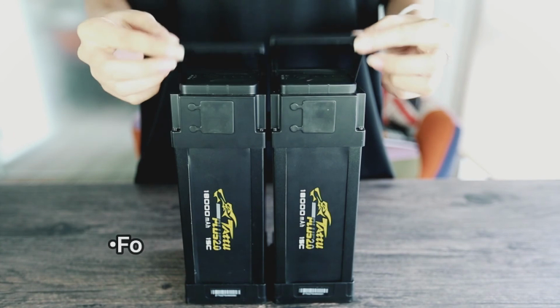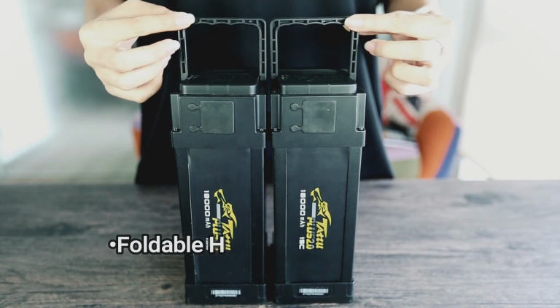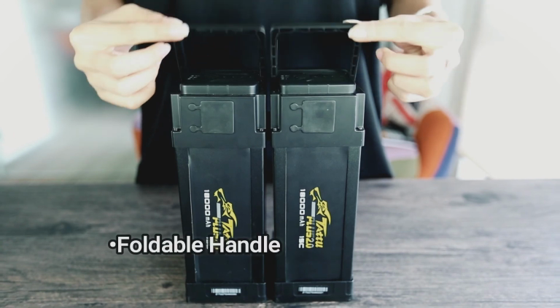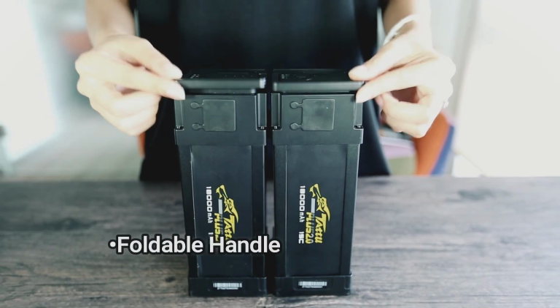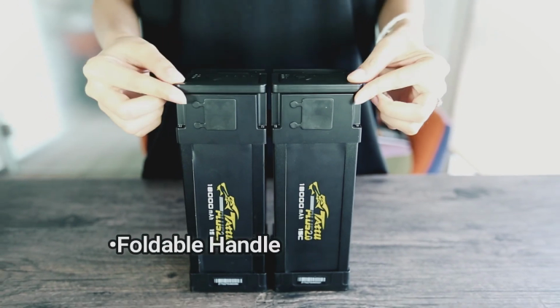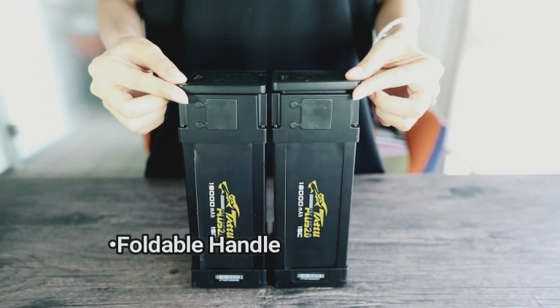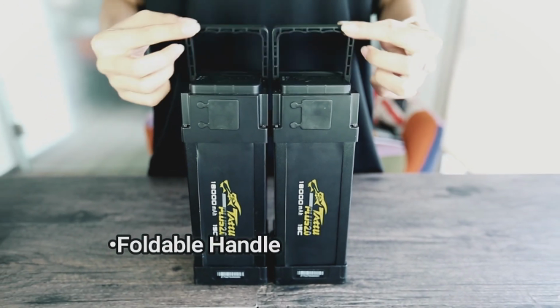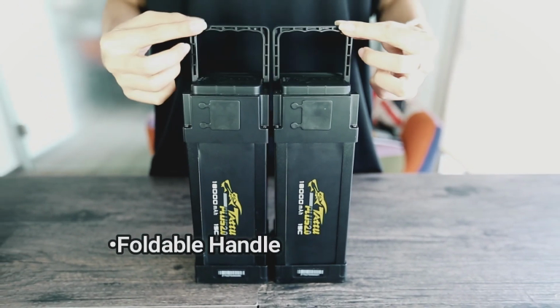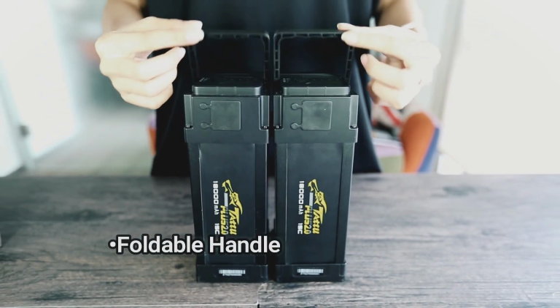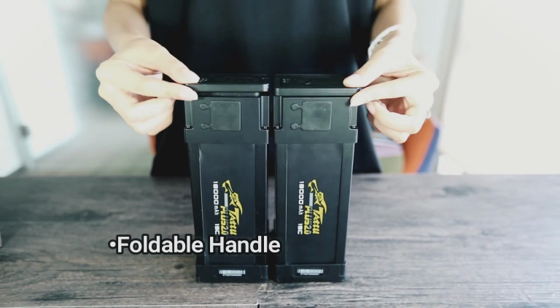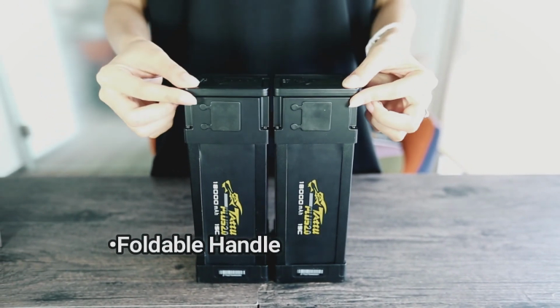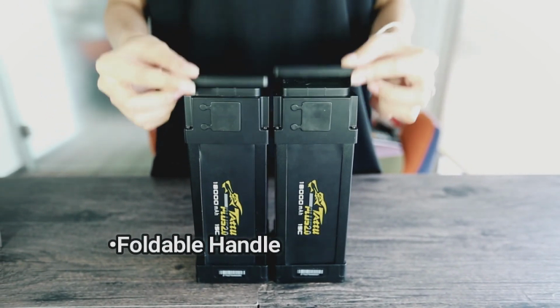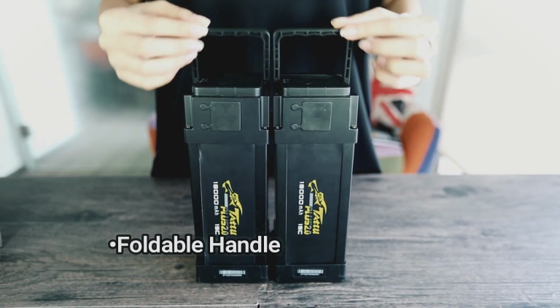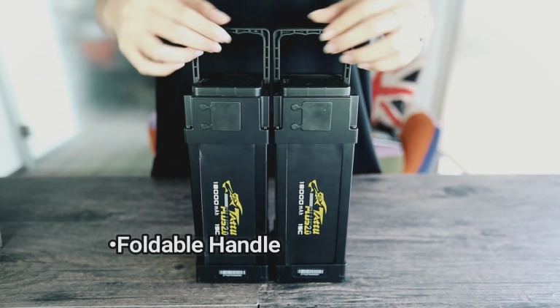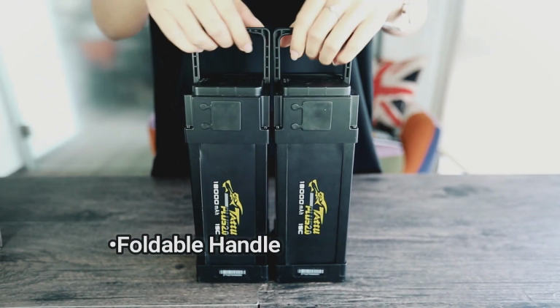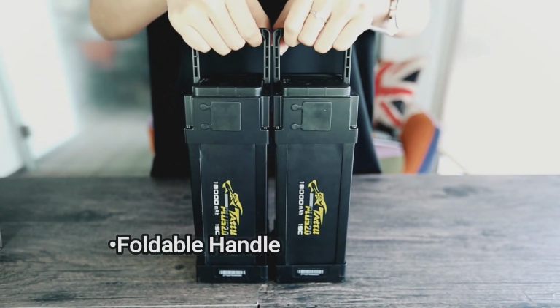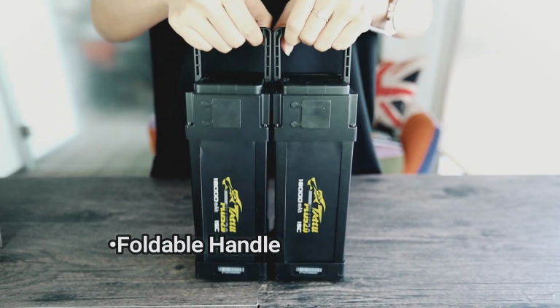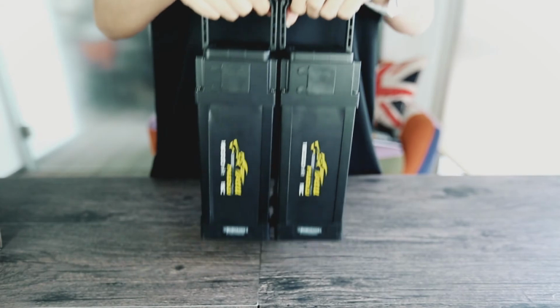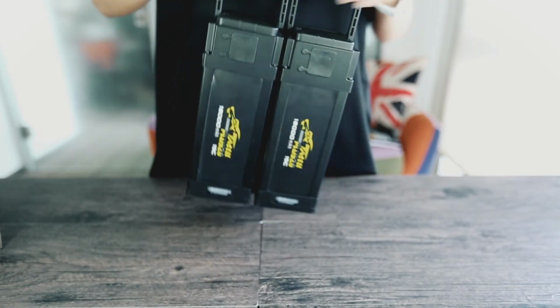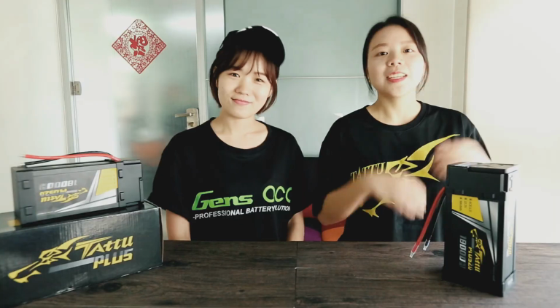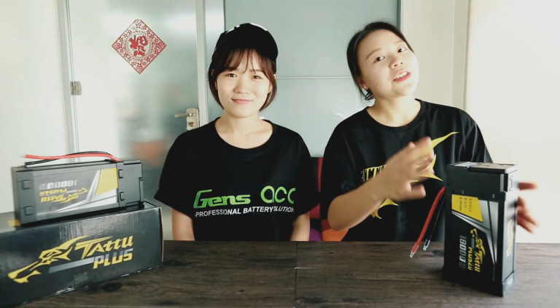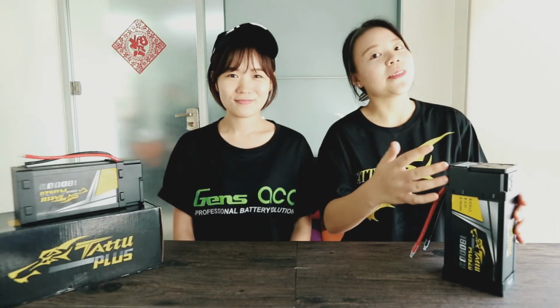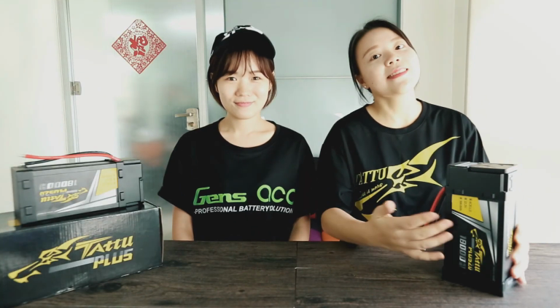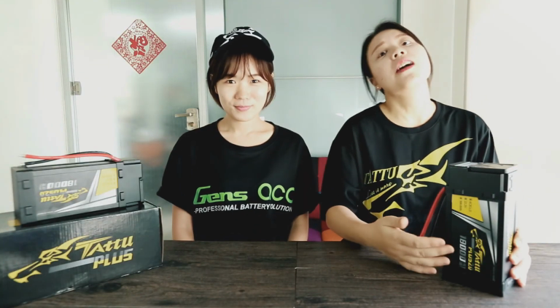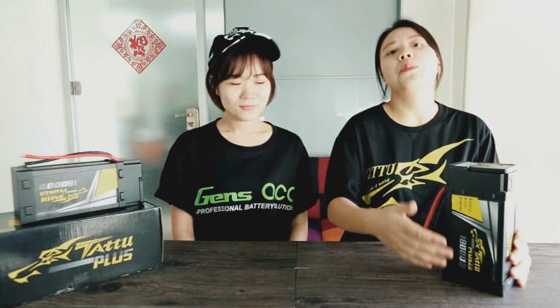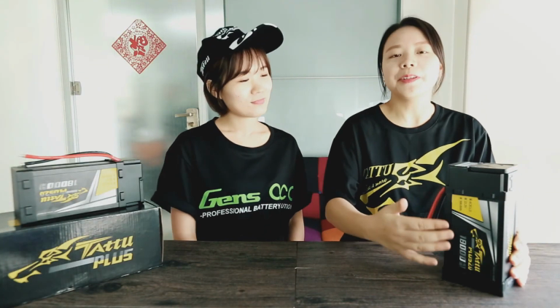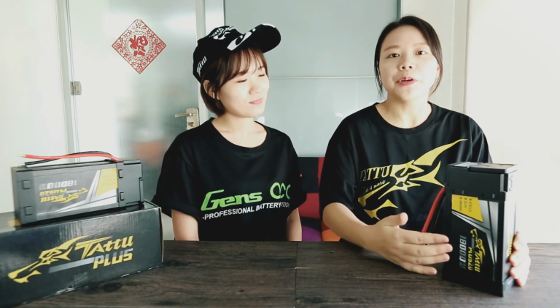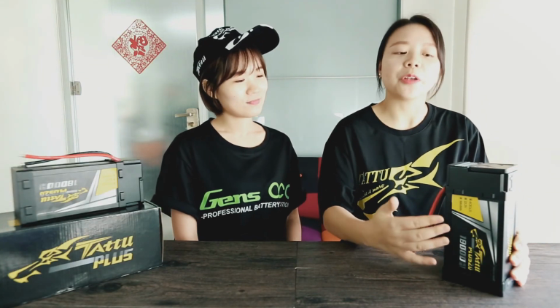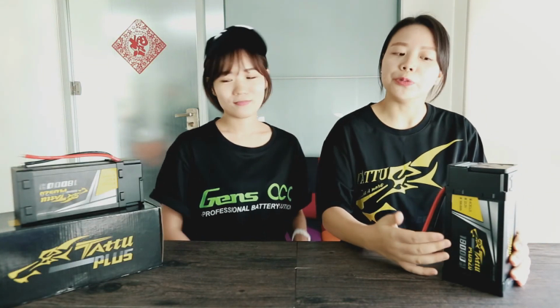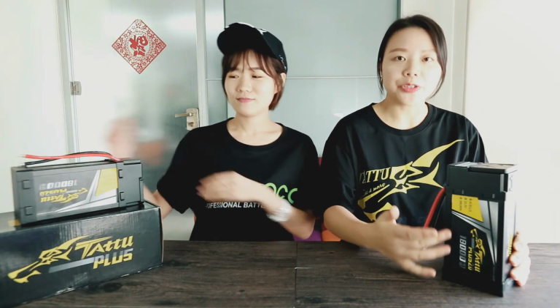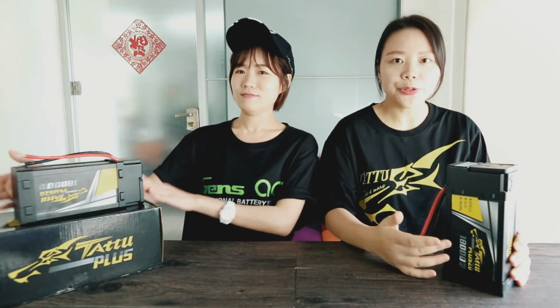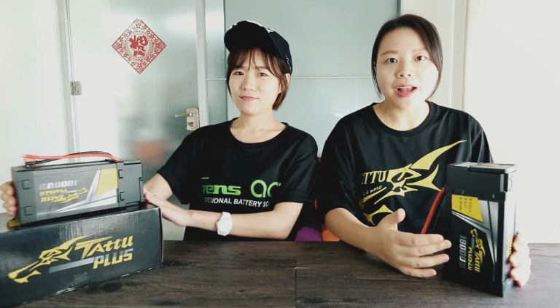Also, we added a foldable handle for easier carrying. Actually, this one is my favorite. This is our brand new Tattu Plus 2 Smart Battery.